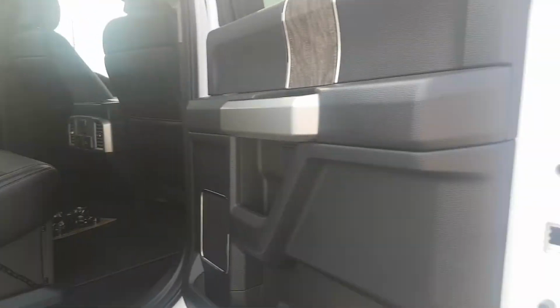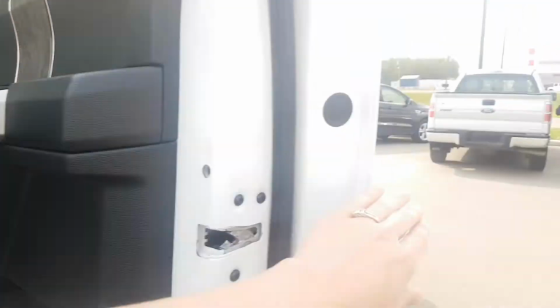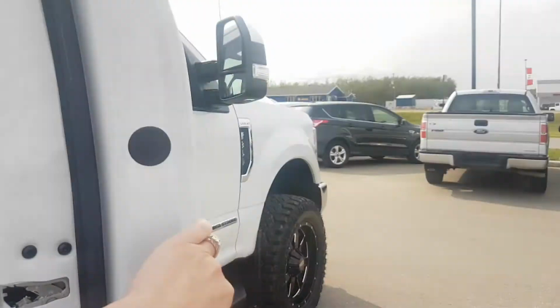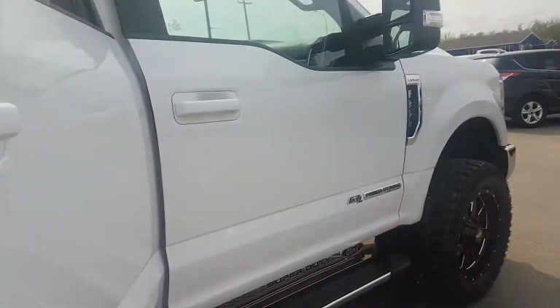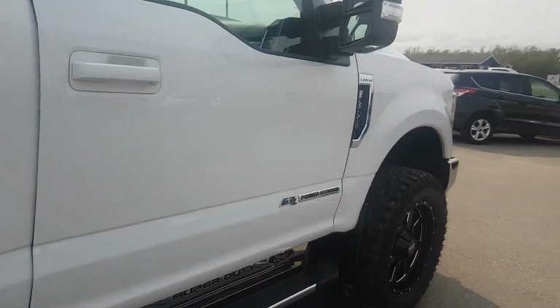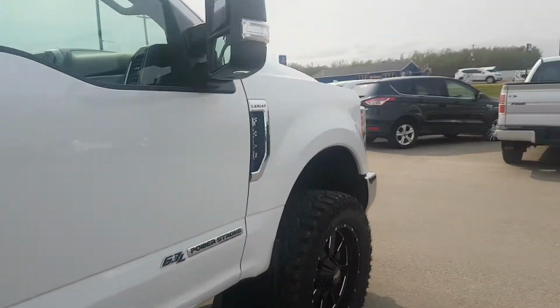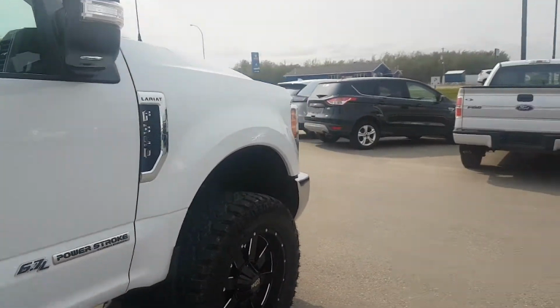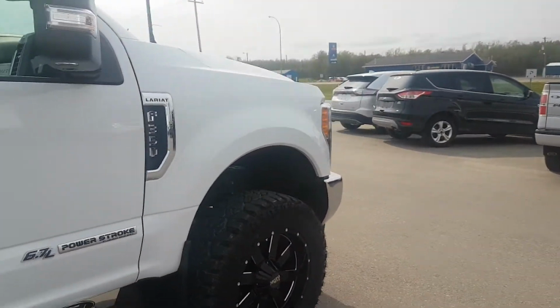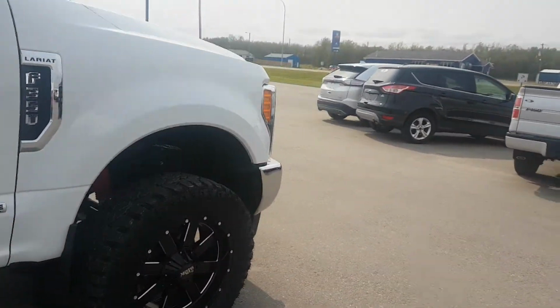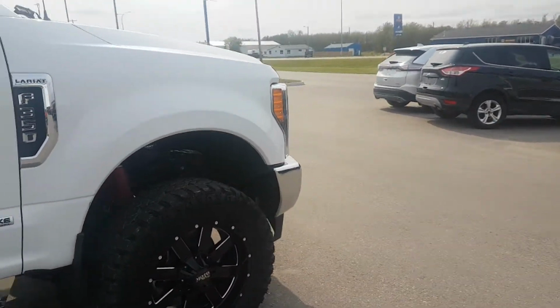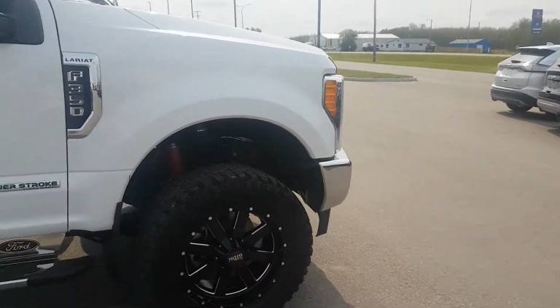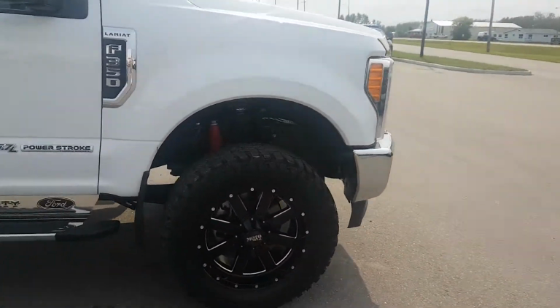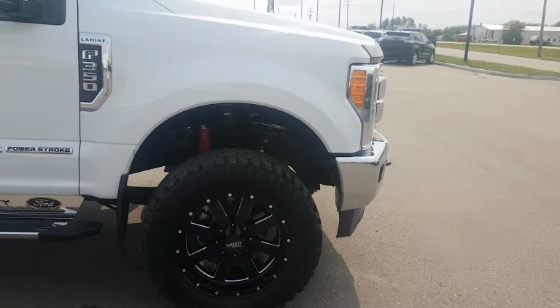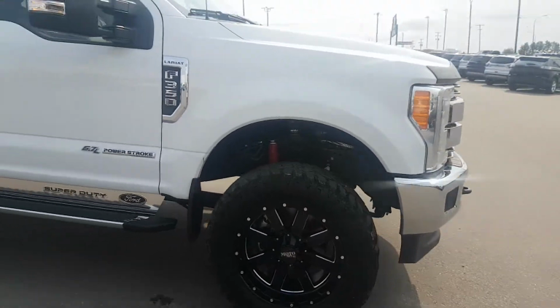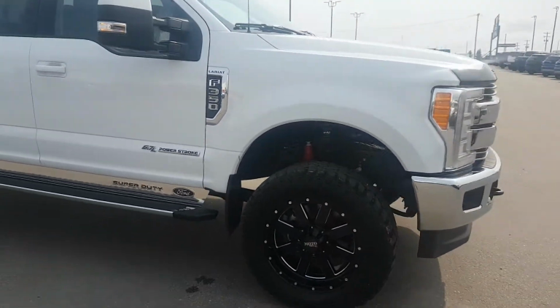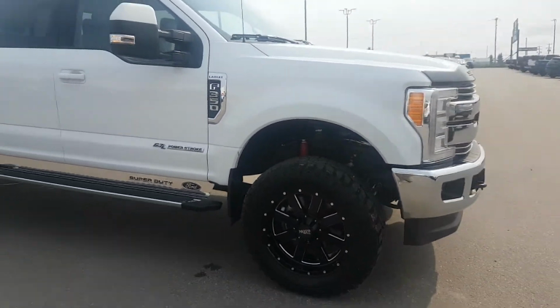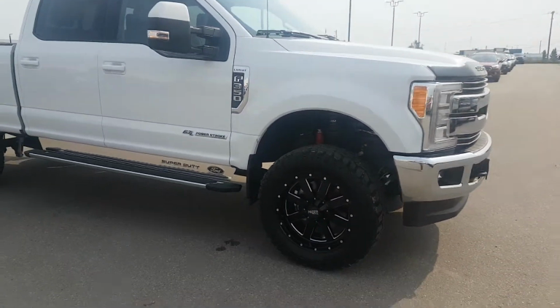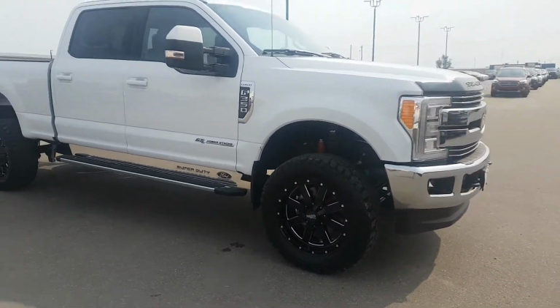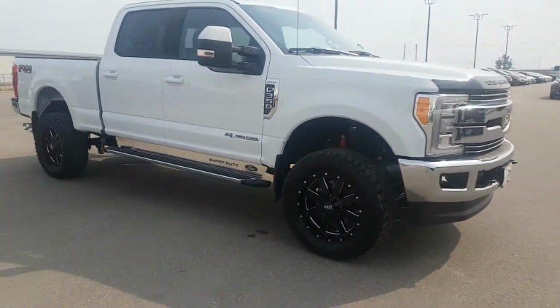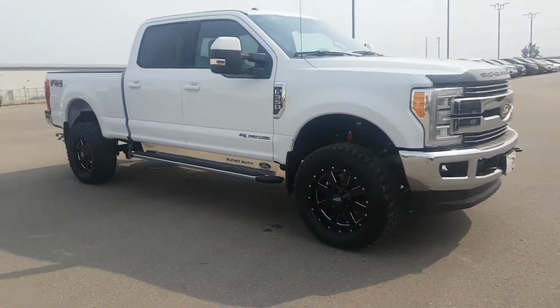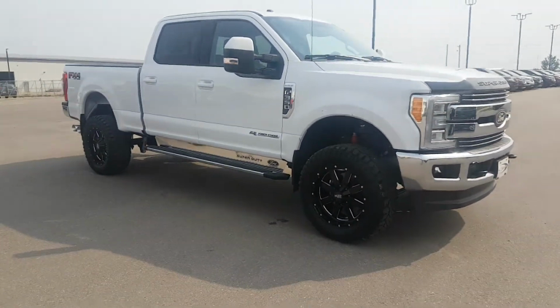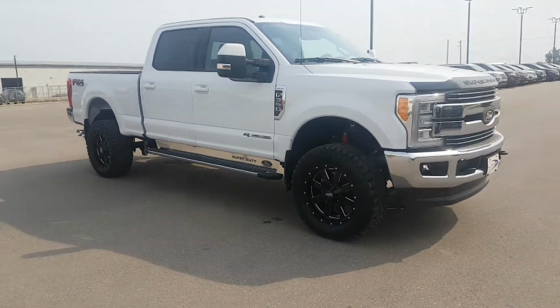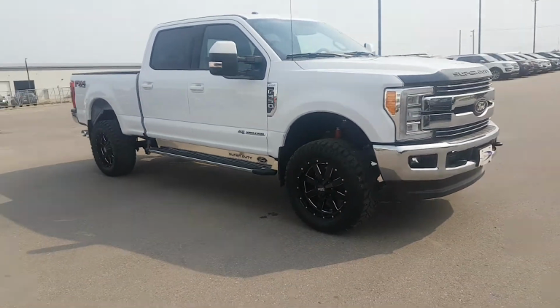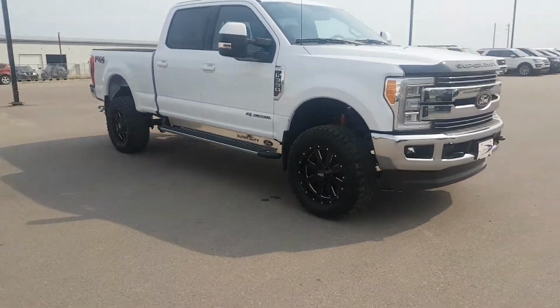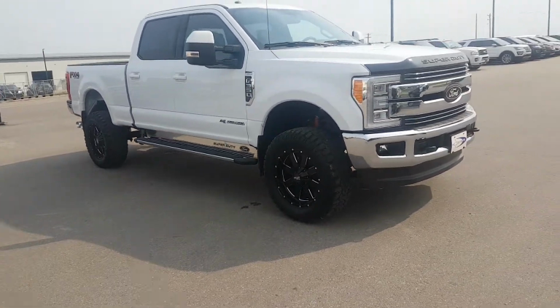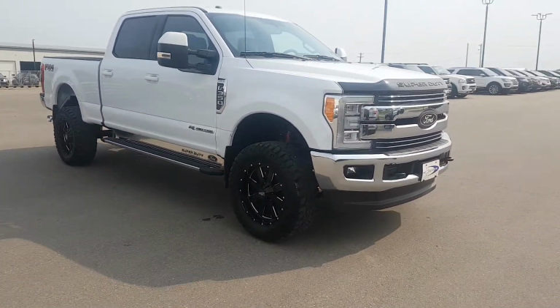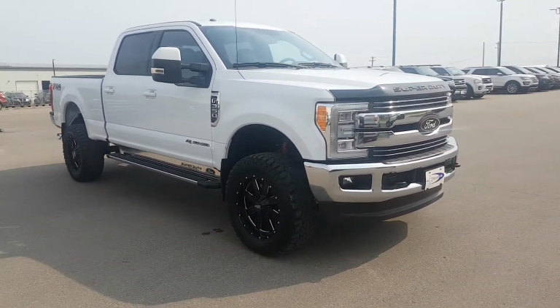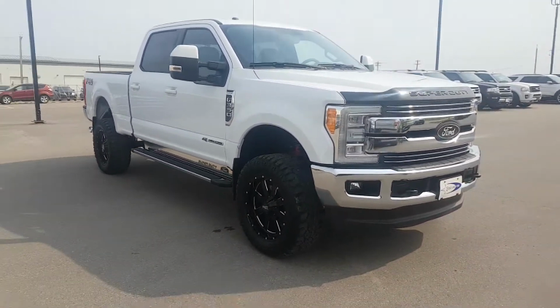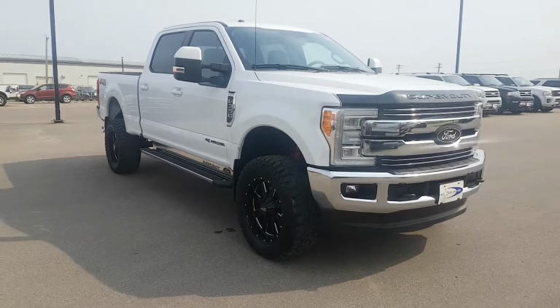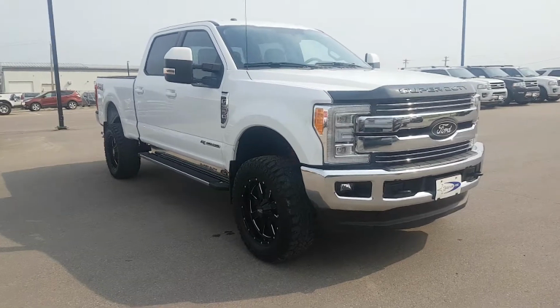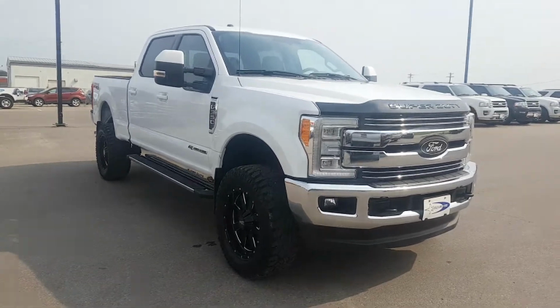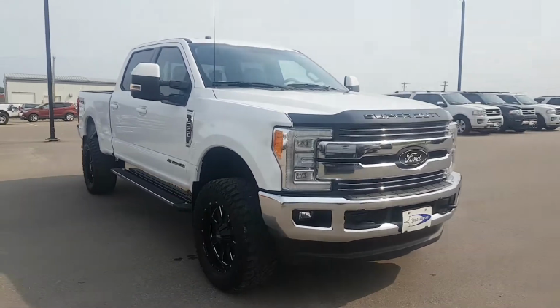If you're looking for a big truck, this is the one for you. It's ready to go on our lot, so come down and take a peek at it. 3807 50th Street, Coal Lake, Alberta.